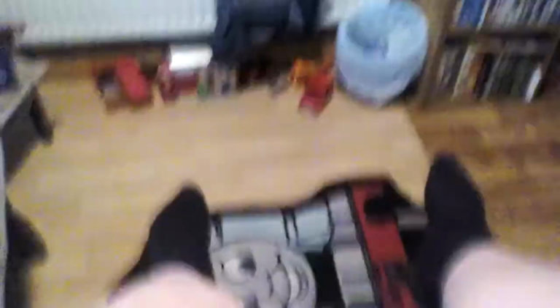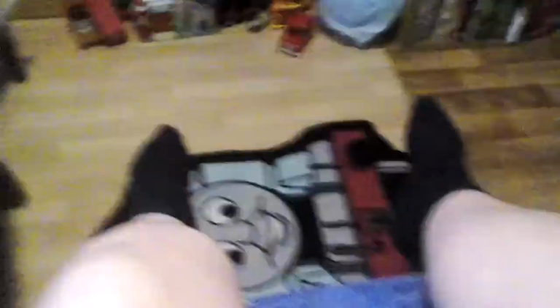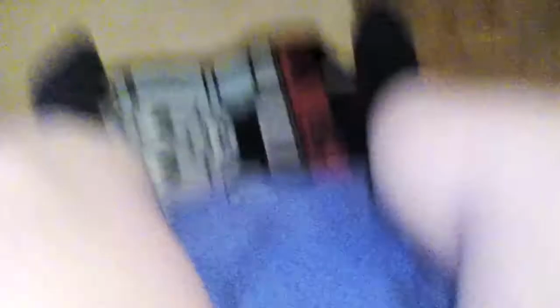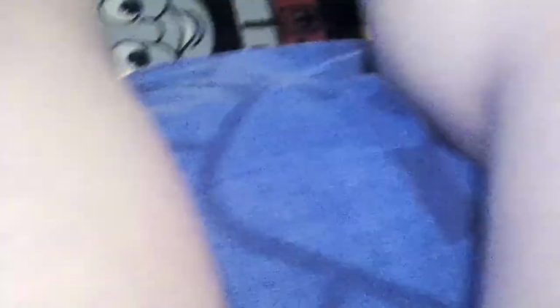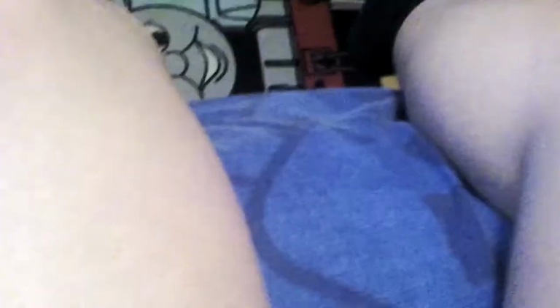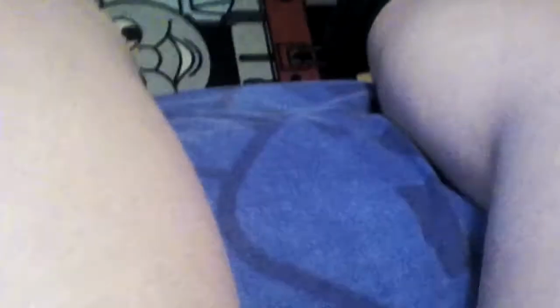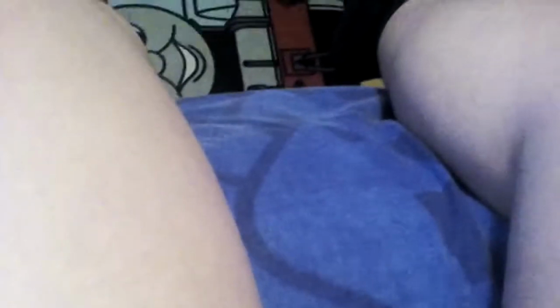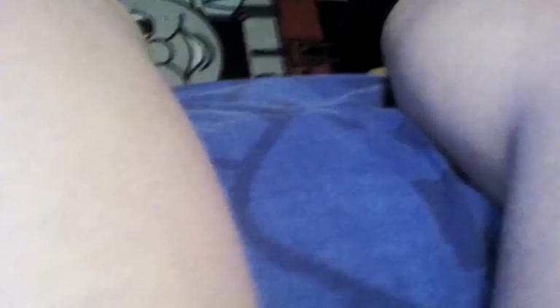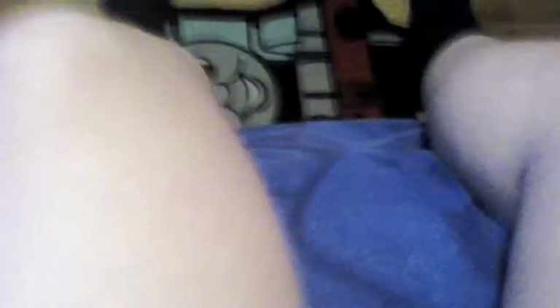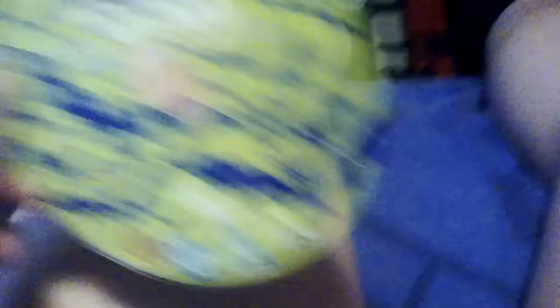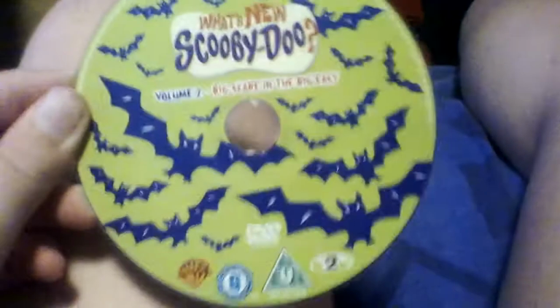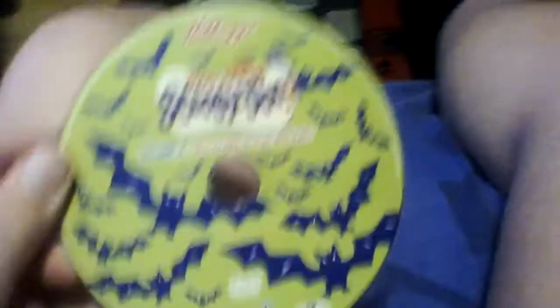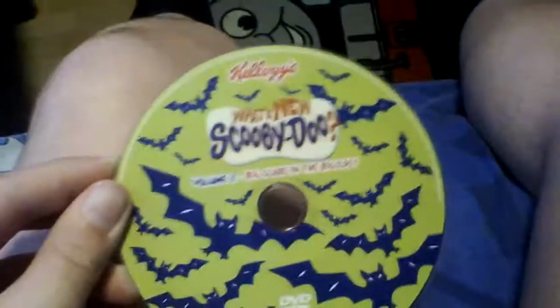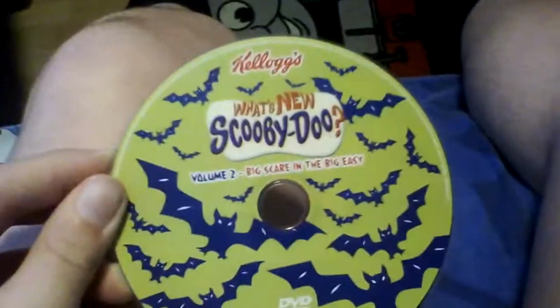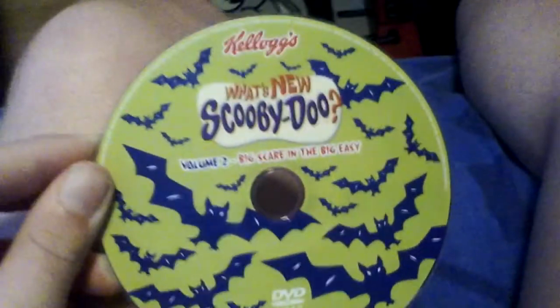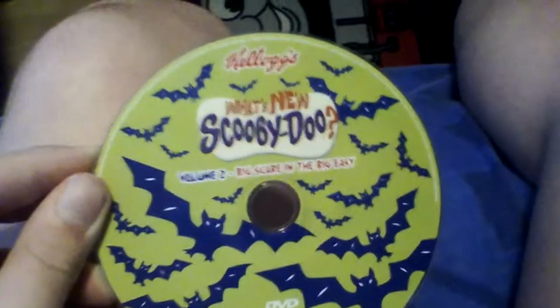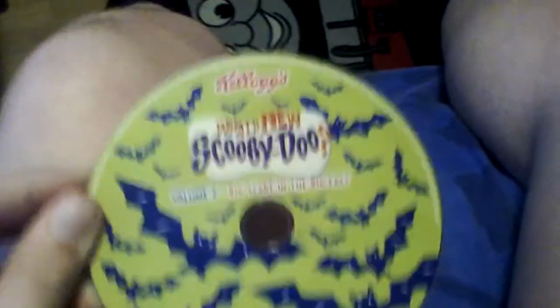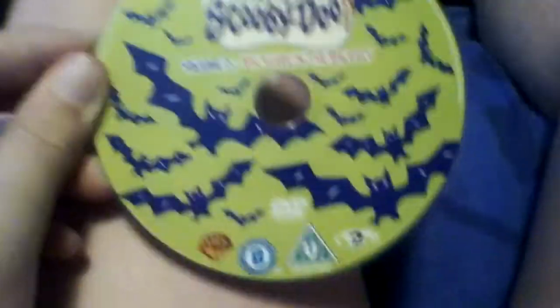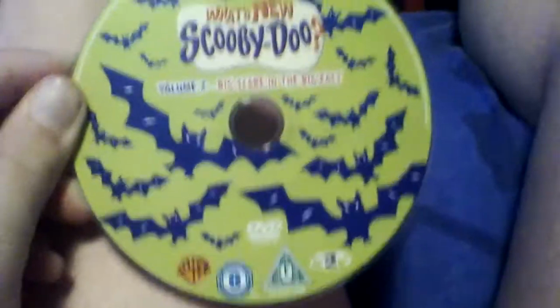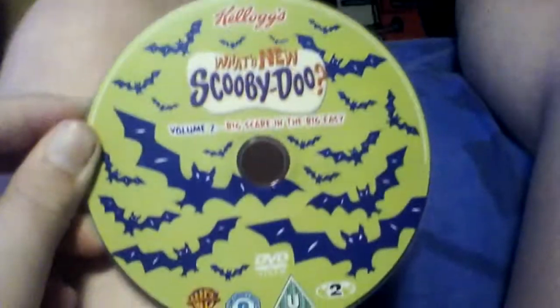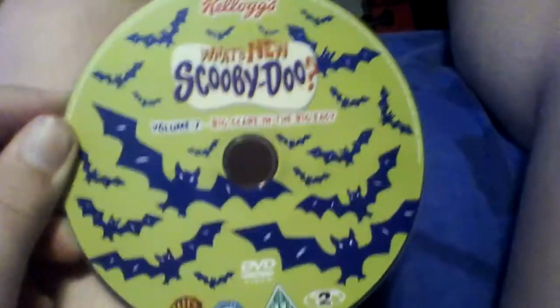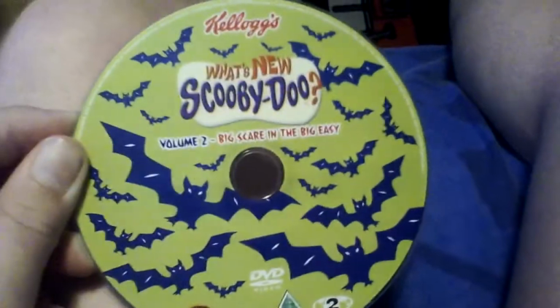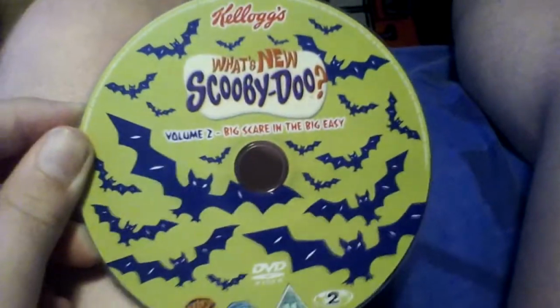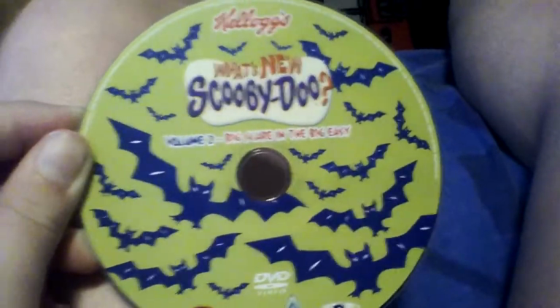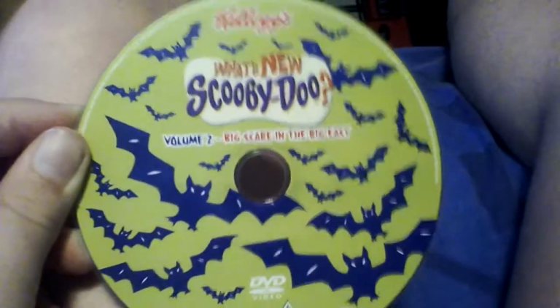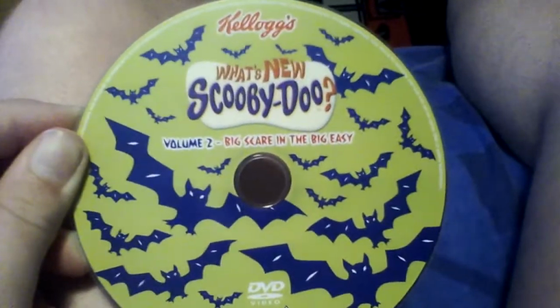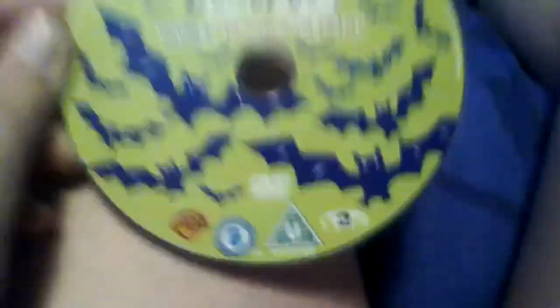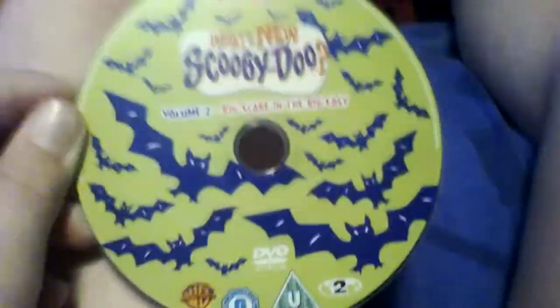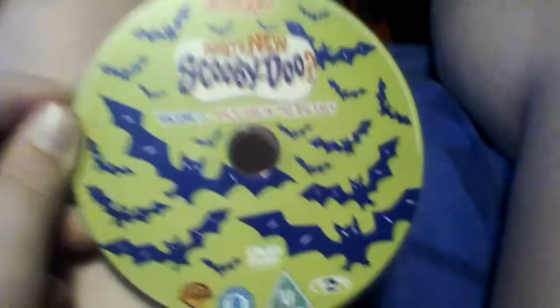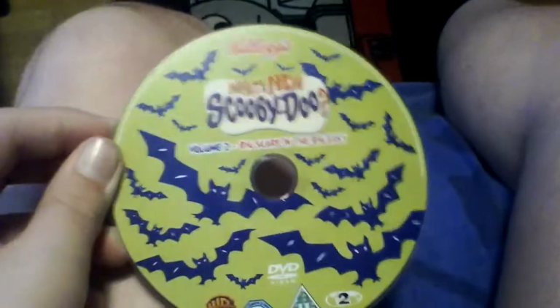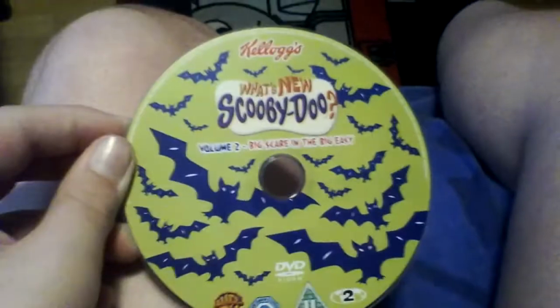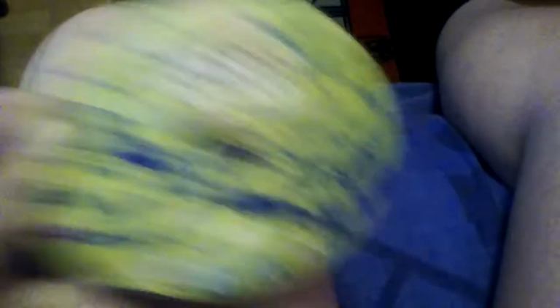Alright, so I got the disc out. There's the disc. I can't remember — I don't know what episodes are on it. To watch it.